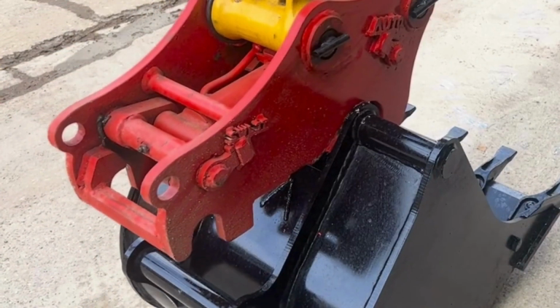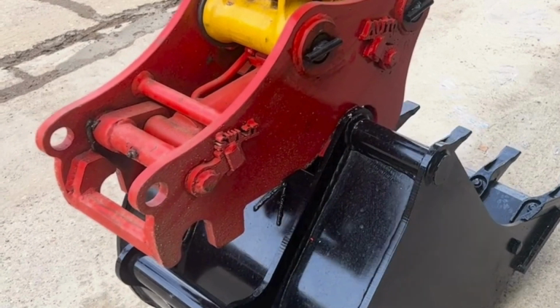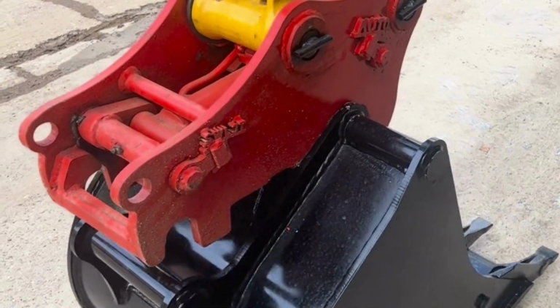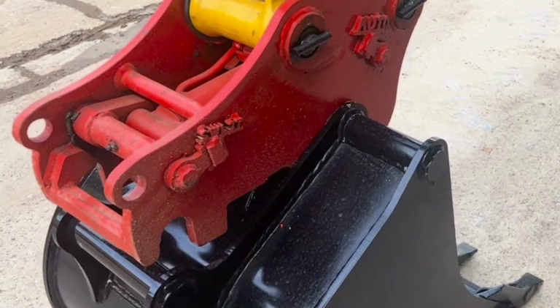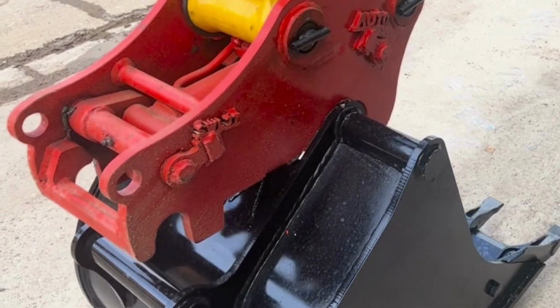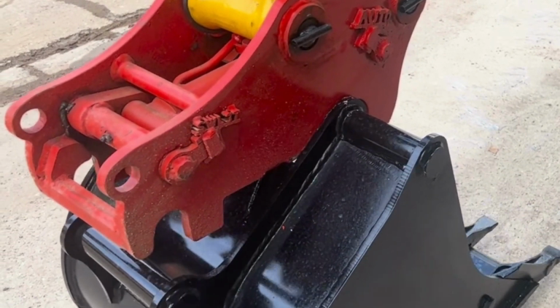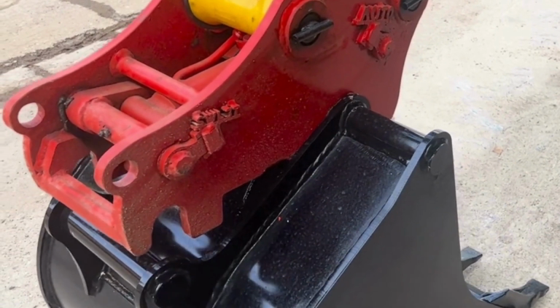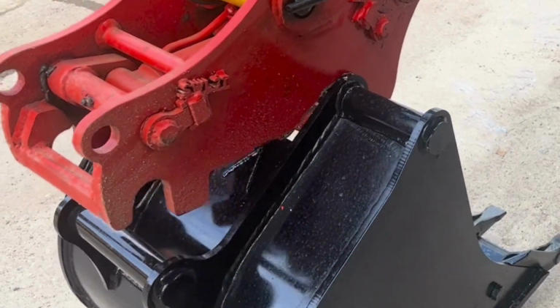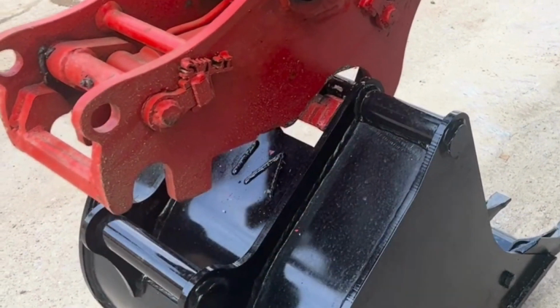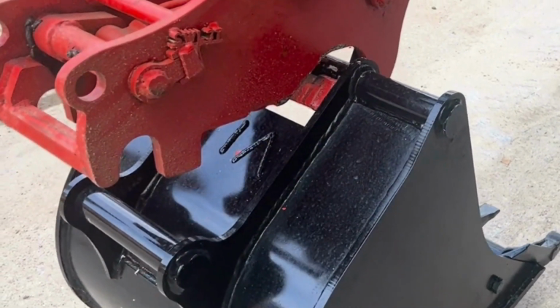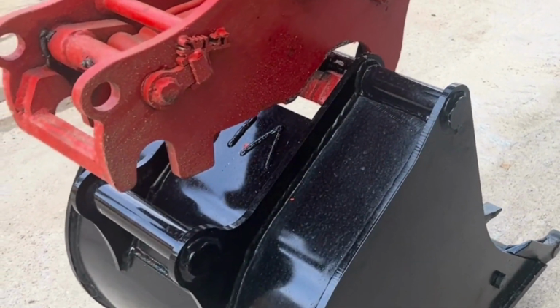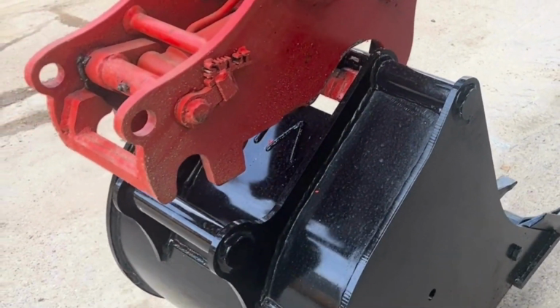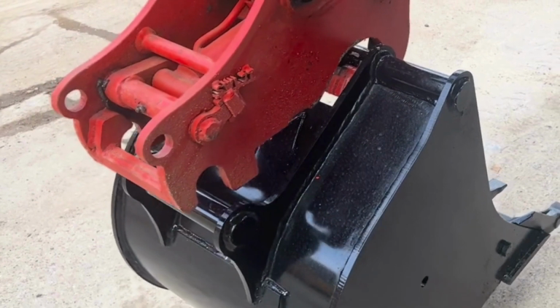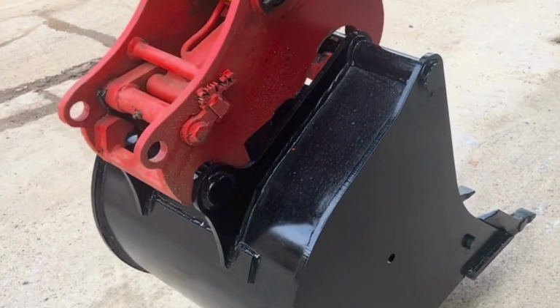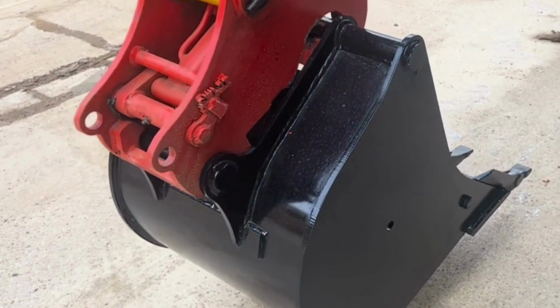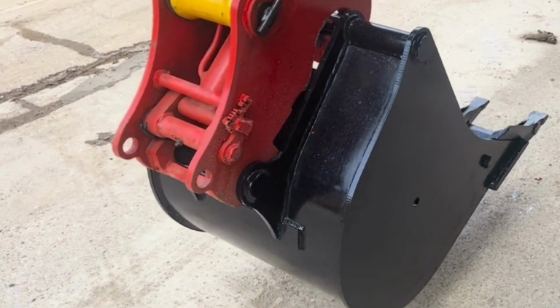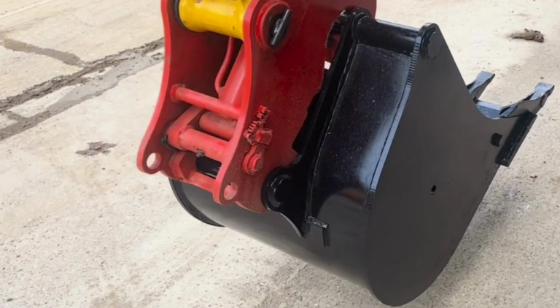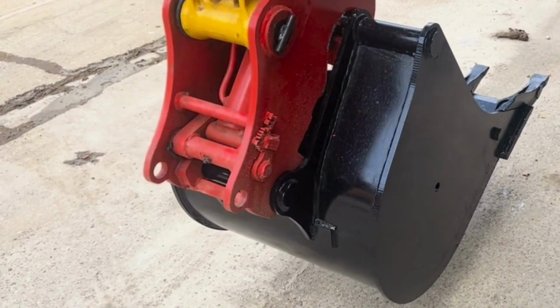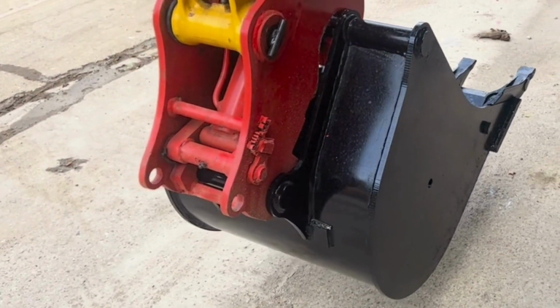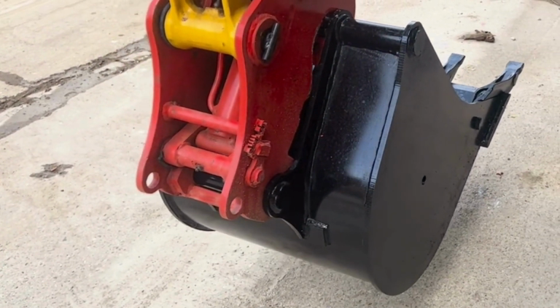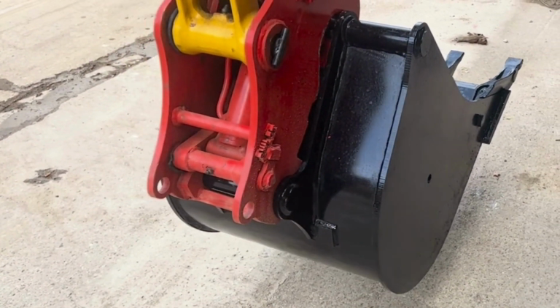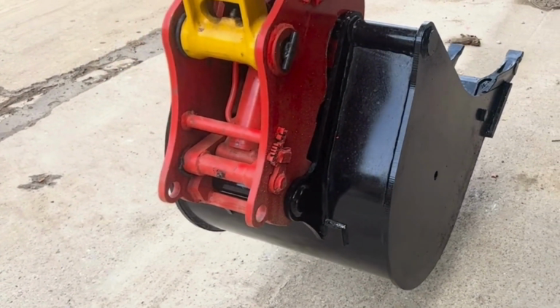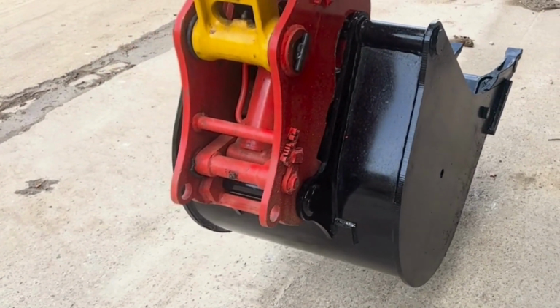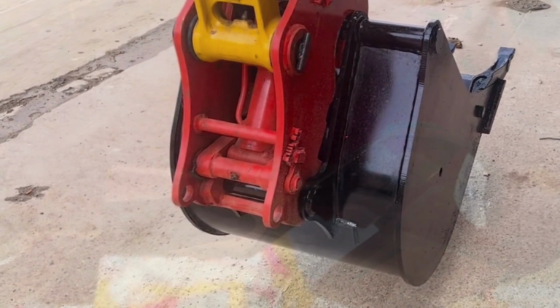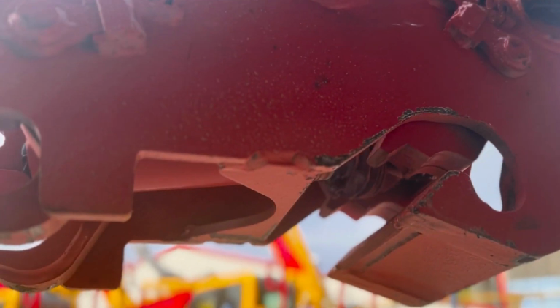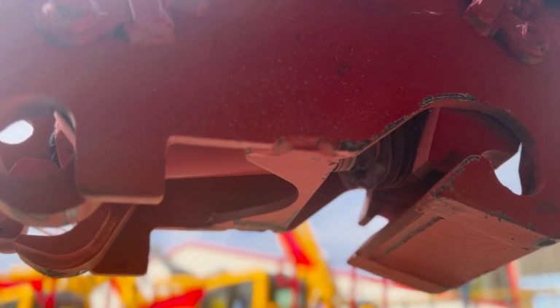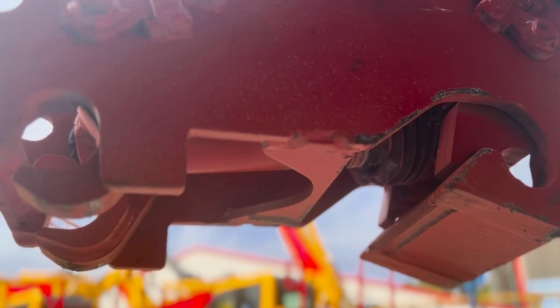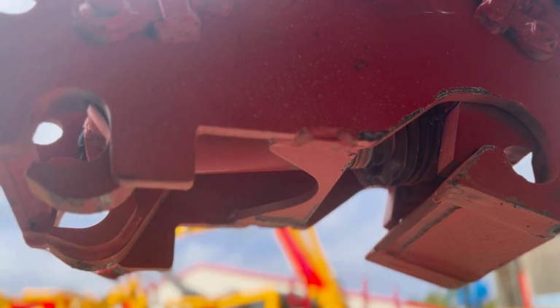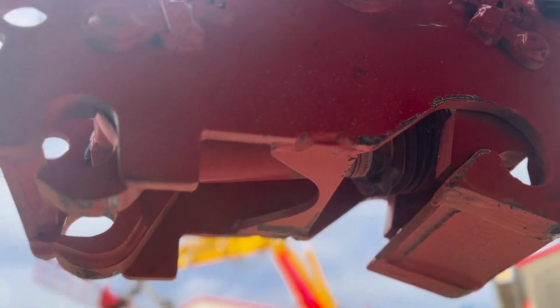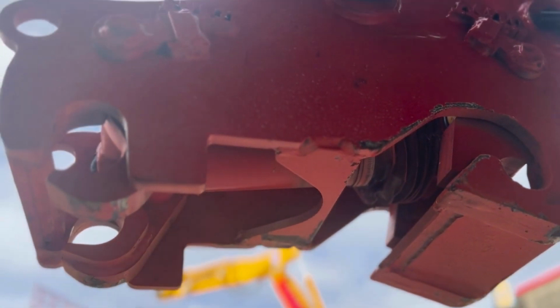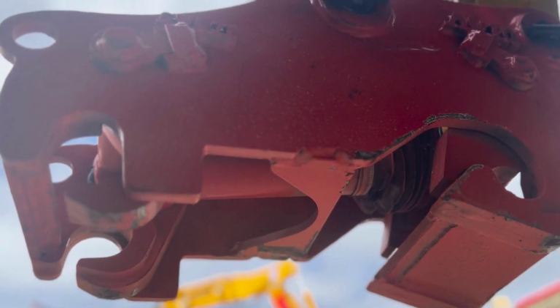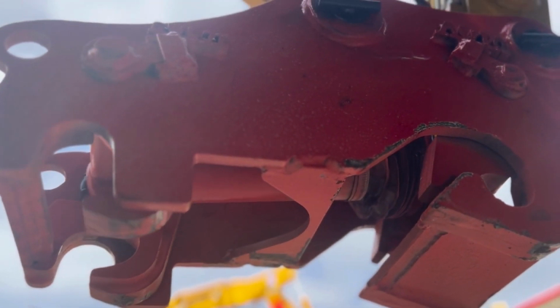The Quick Hitch's unique safety features, including the hitch's locking system, make it impossible for the selected buckets or attachments to detach from the machine while in use, giving the operator complete peace of mind in their tools.